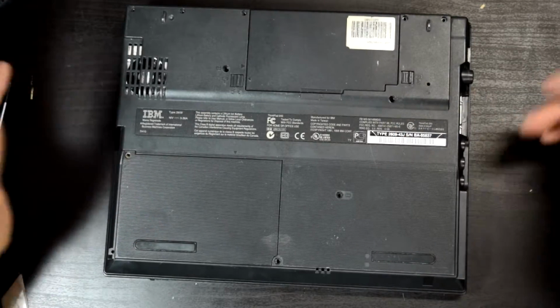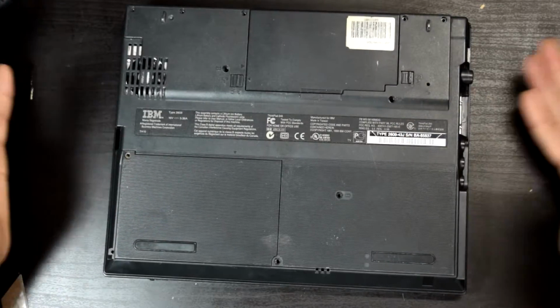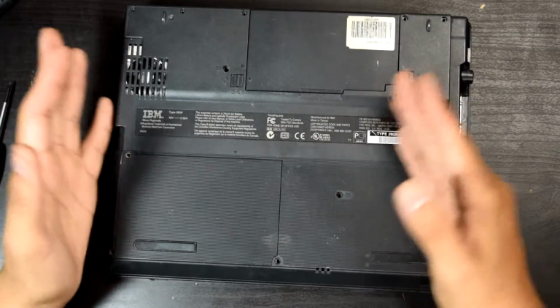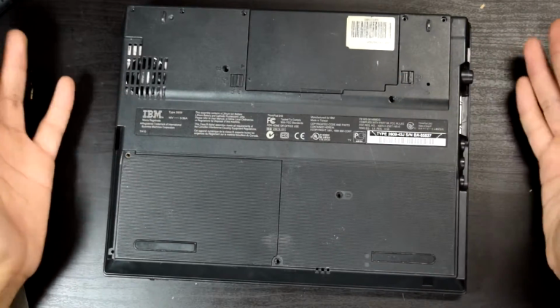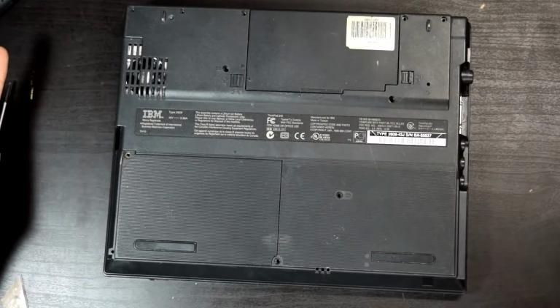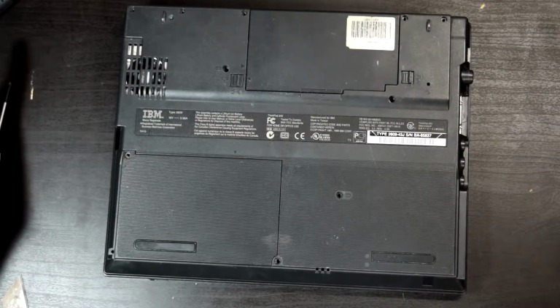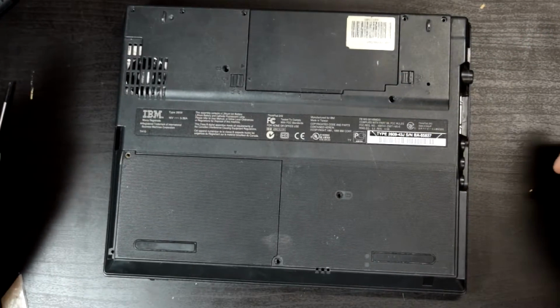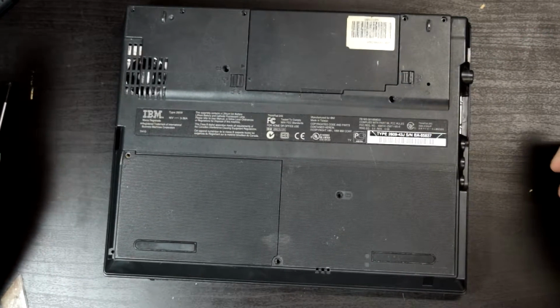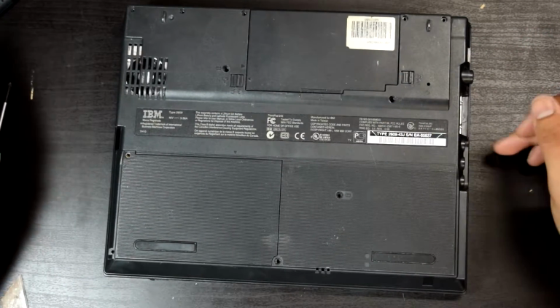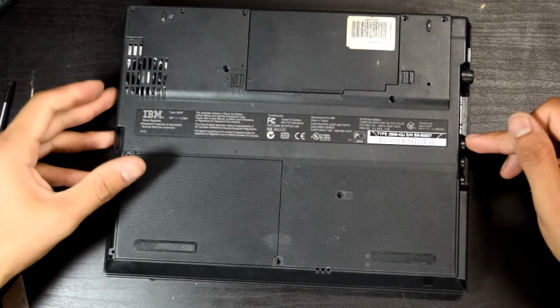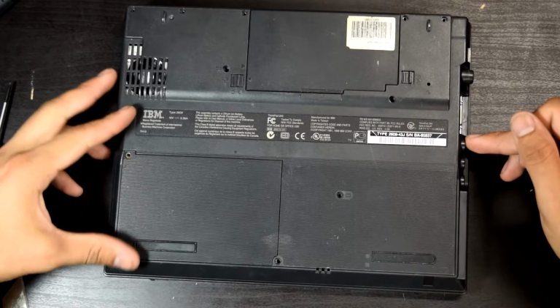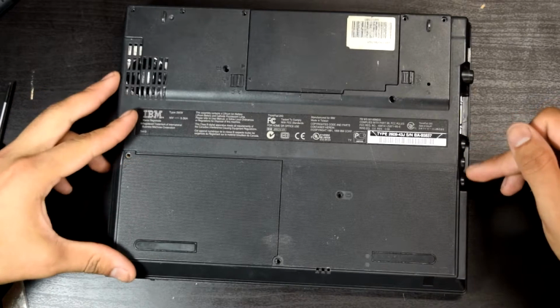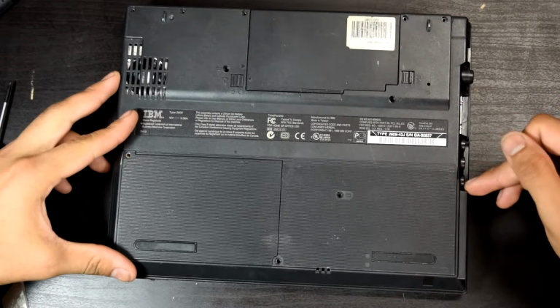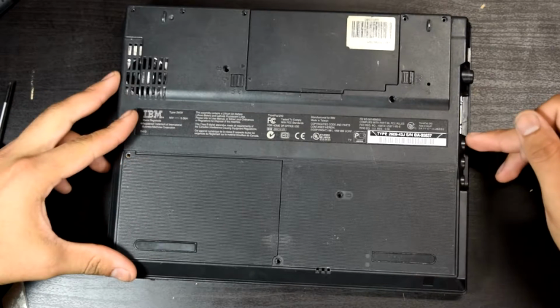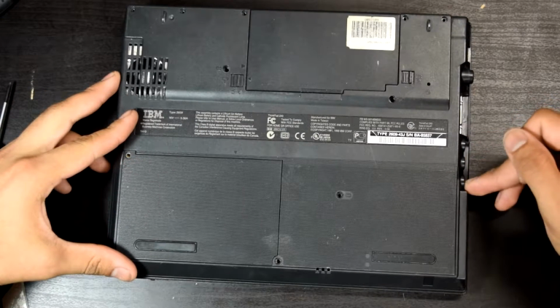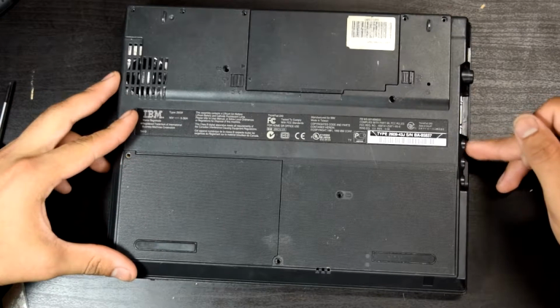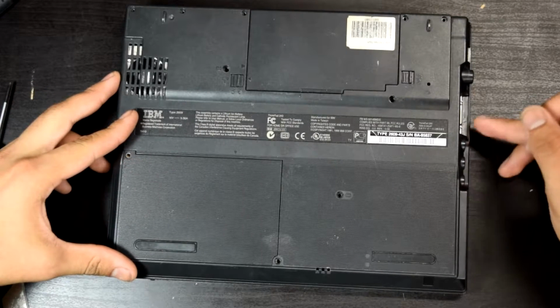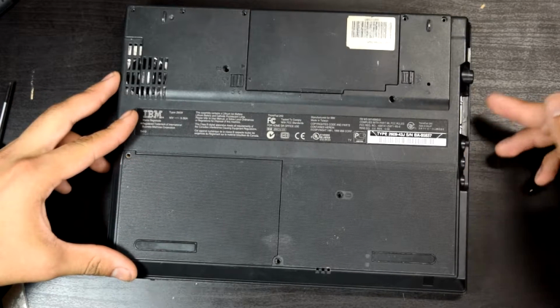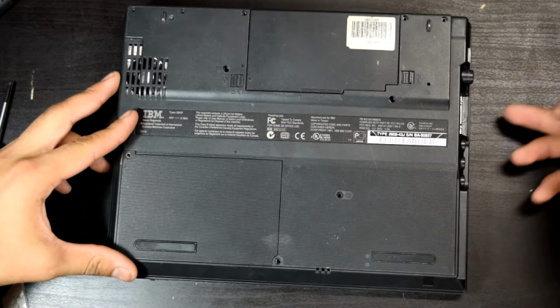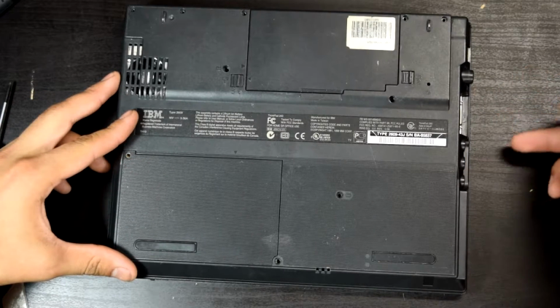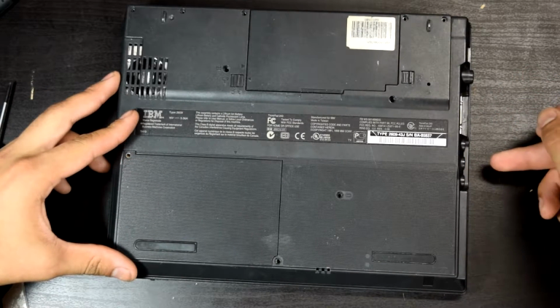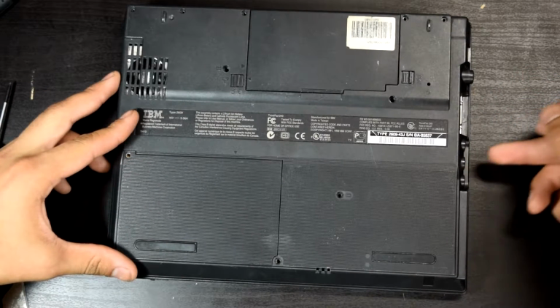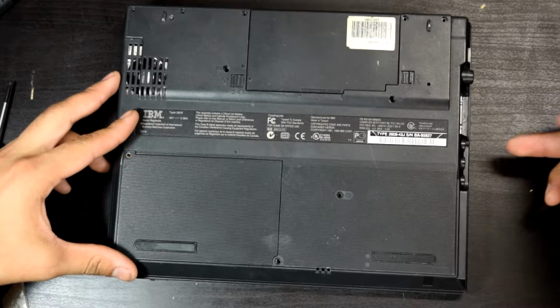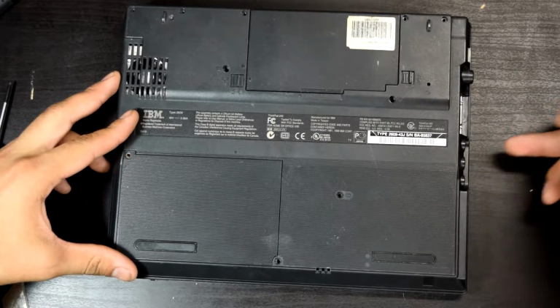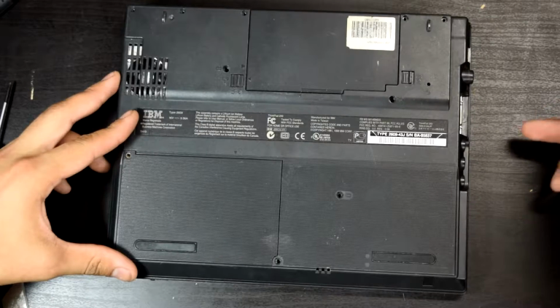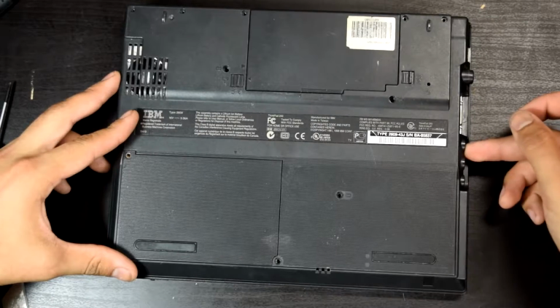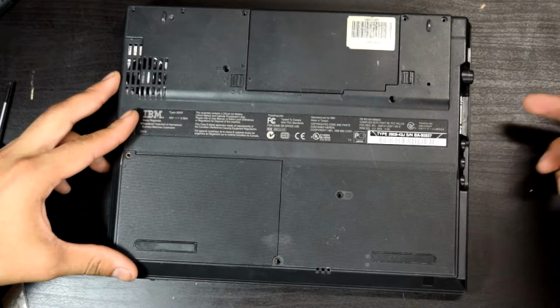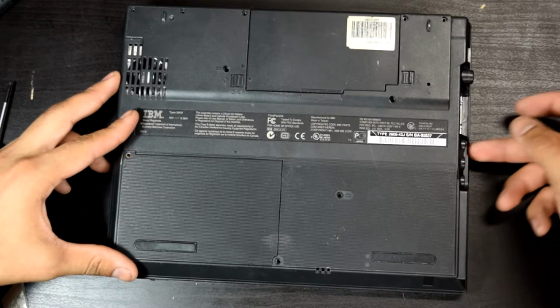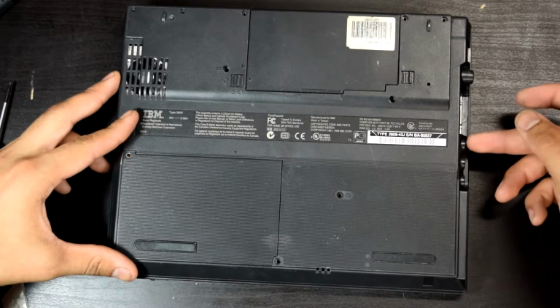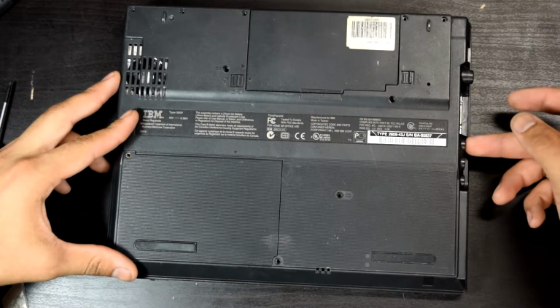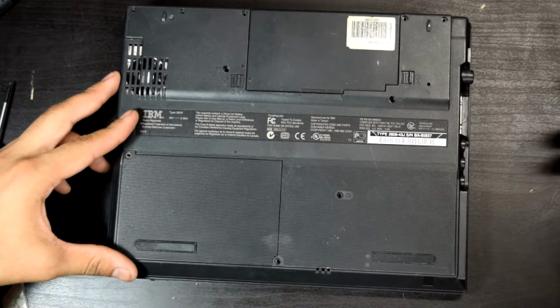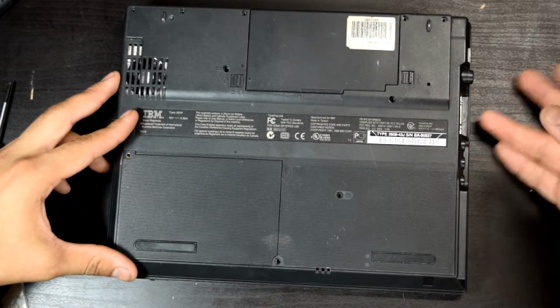Here we have the bottom. We have three audio ports: headphone, microphone, and line in or out.